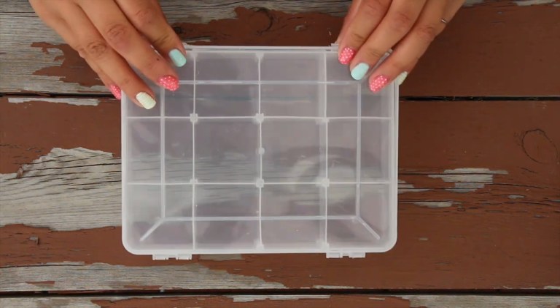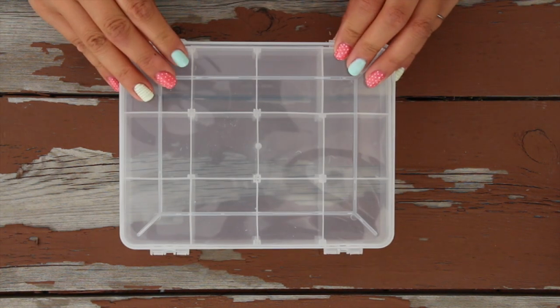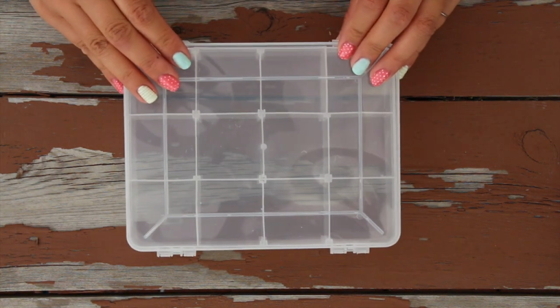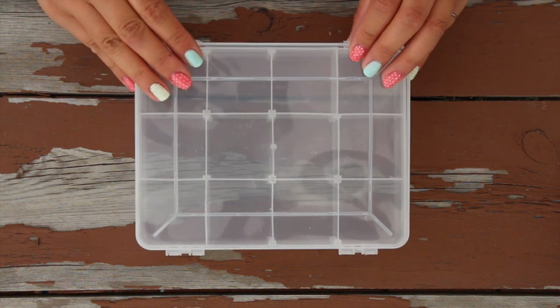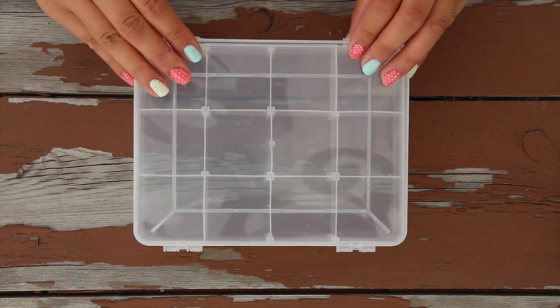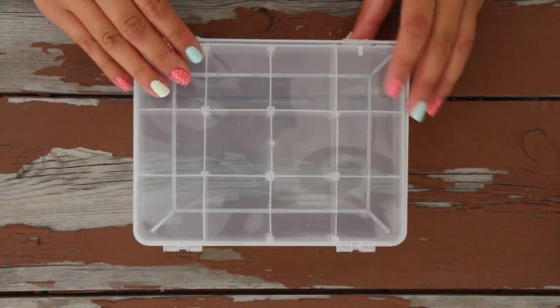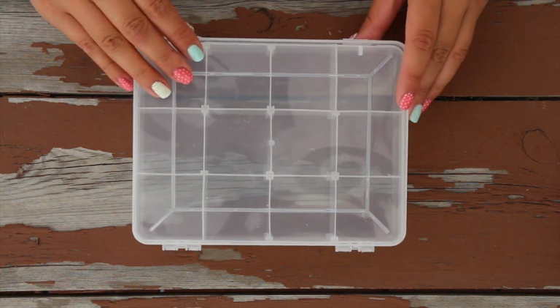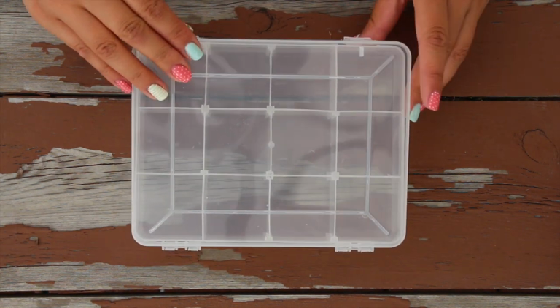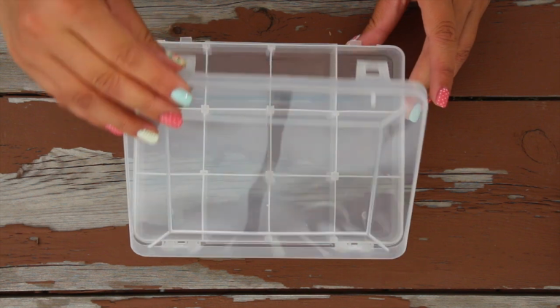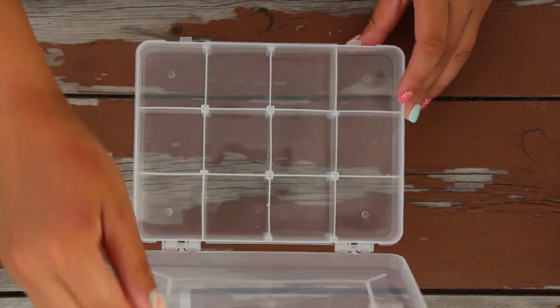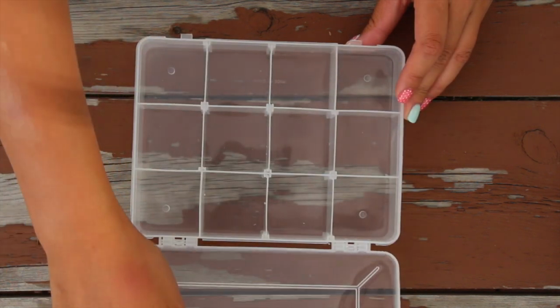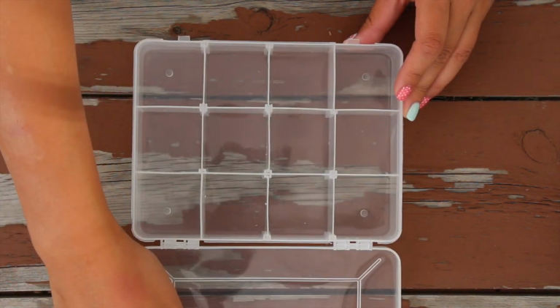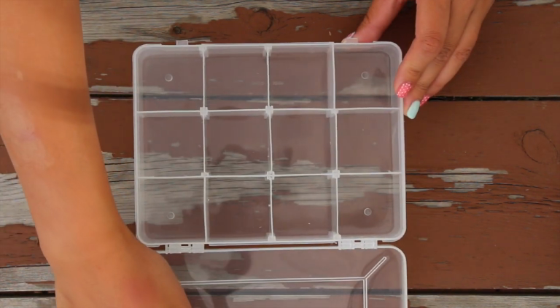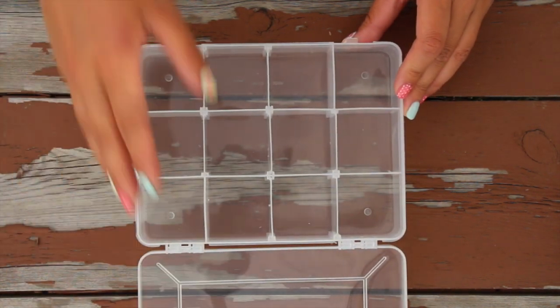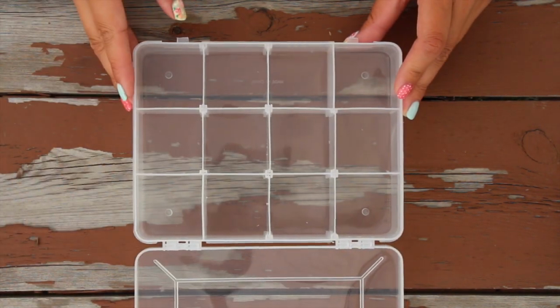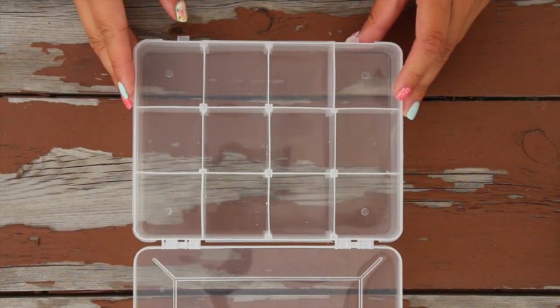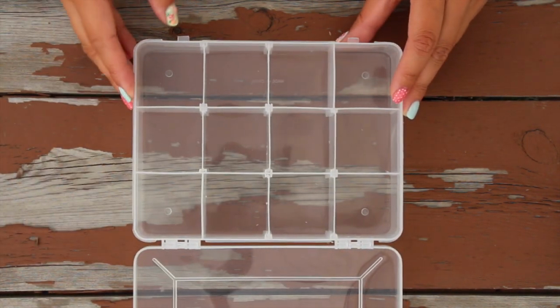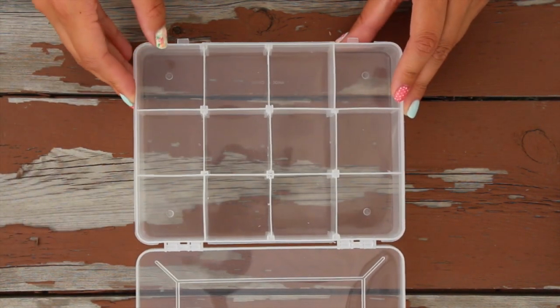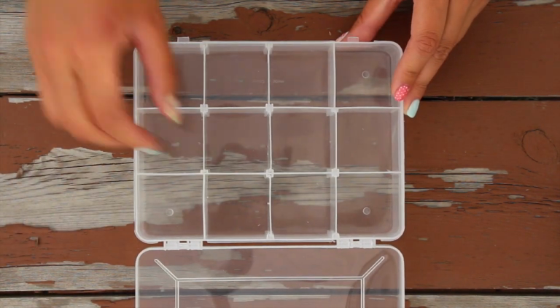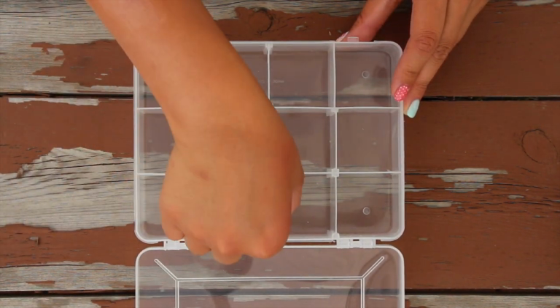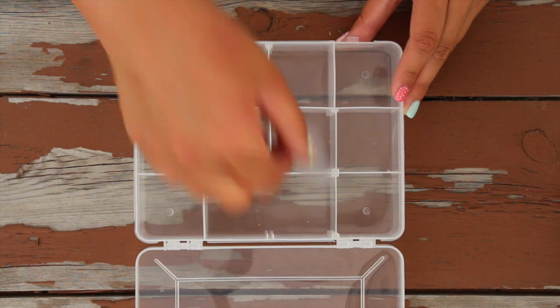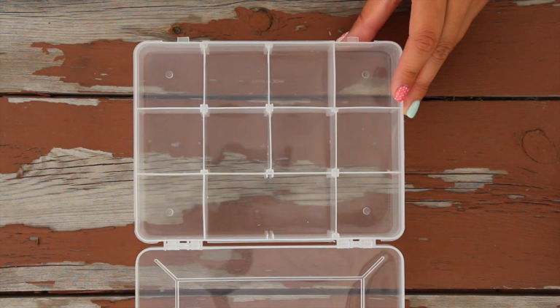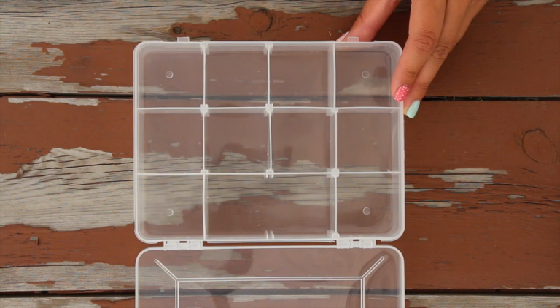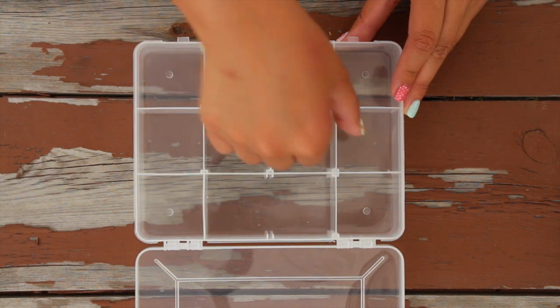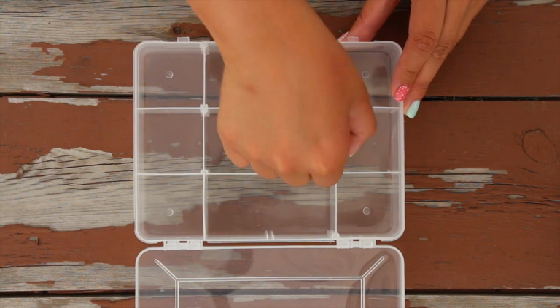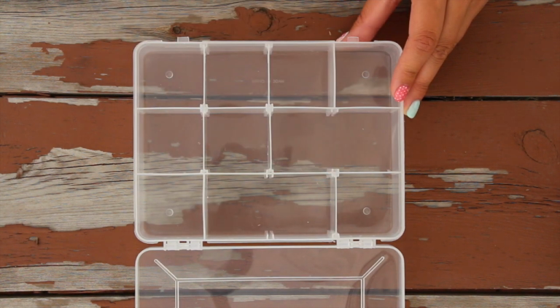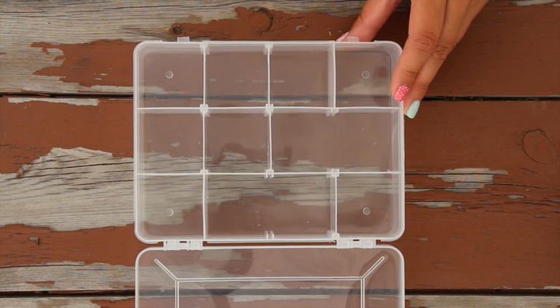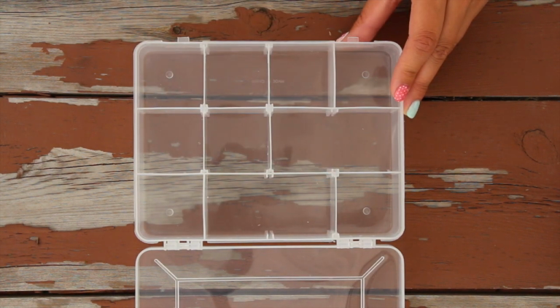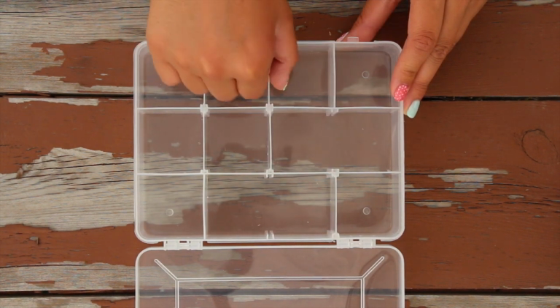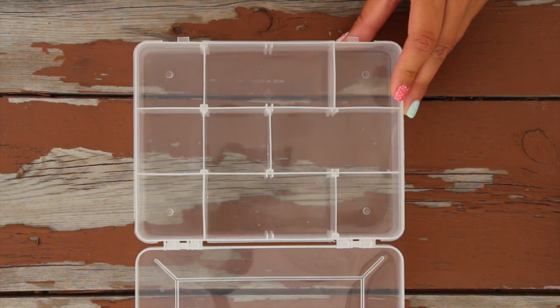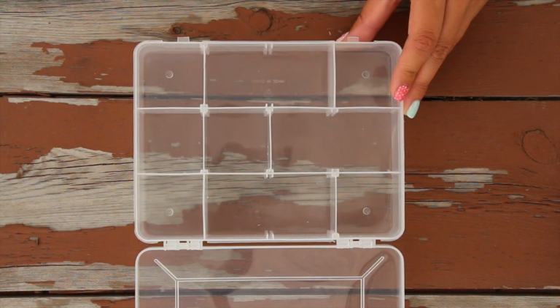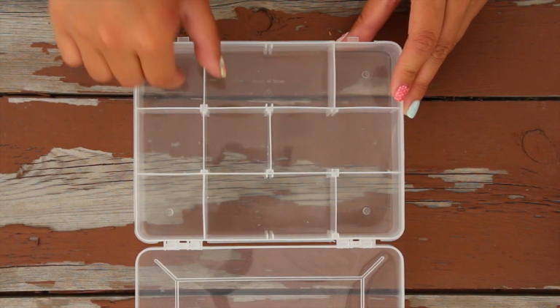To start off, I'm just going to take my box — mine is just clear — and there are sections in this box that are removable, which is really nice because I can customize it to whatever size products I'm putting inside.